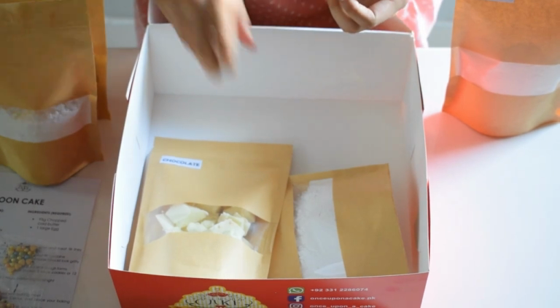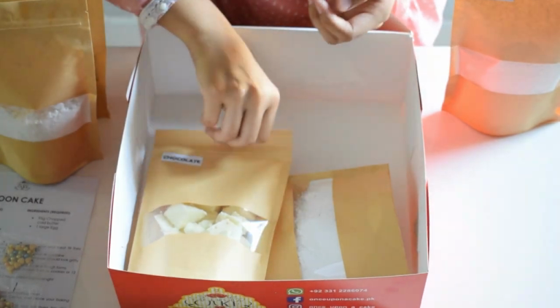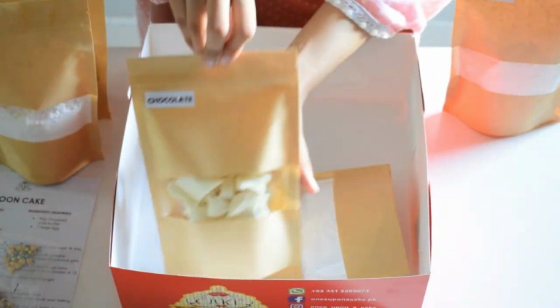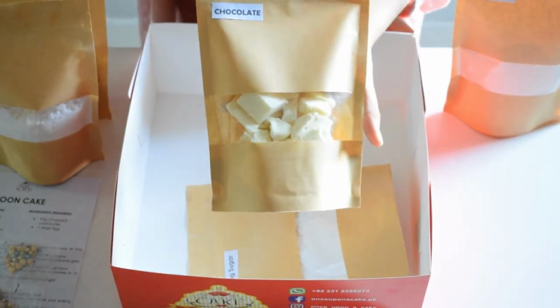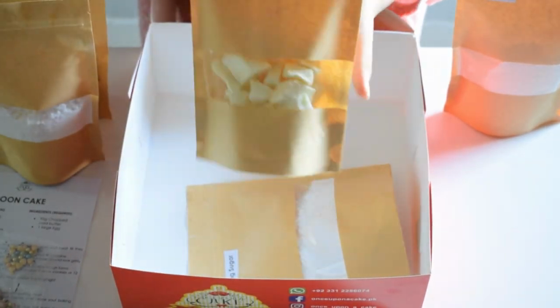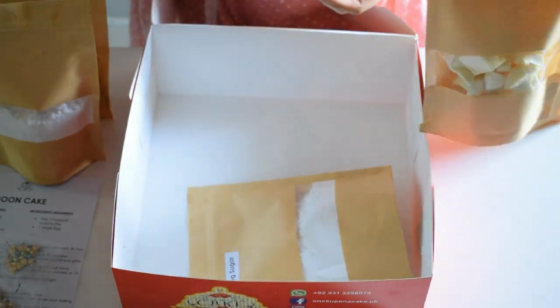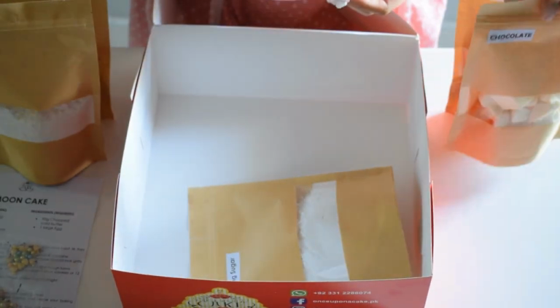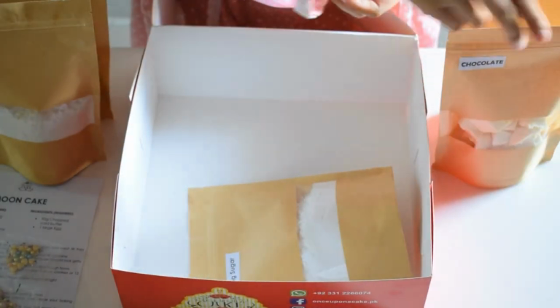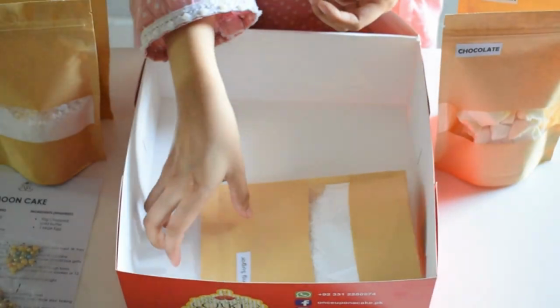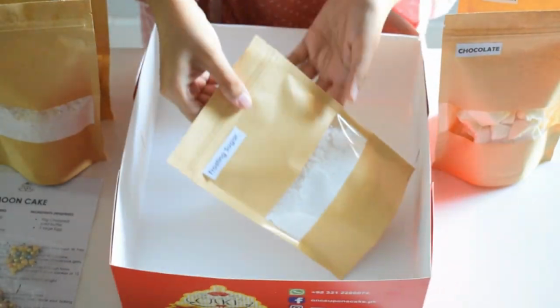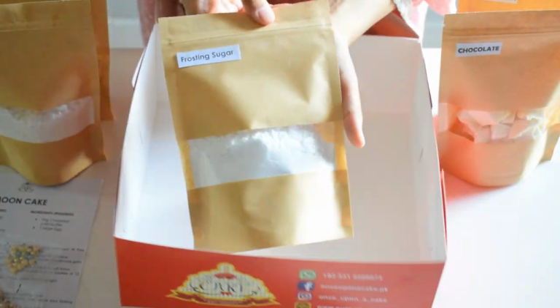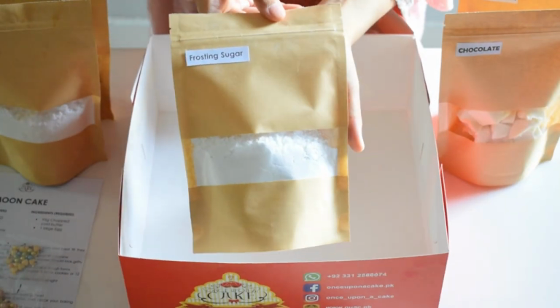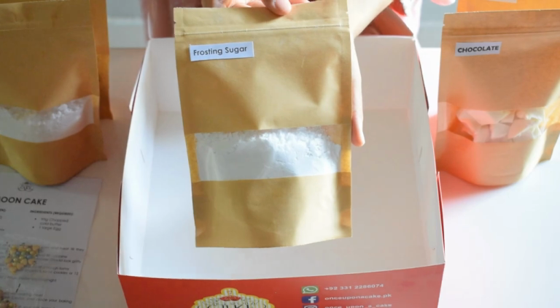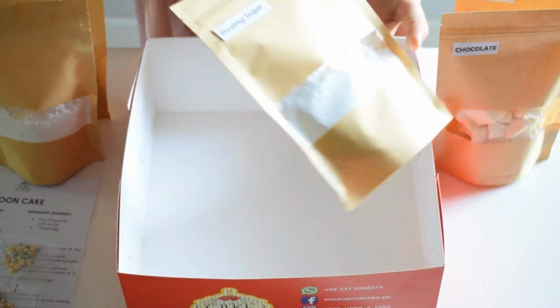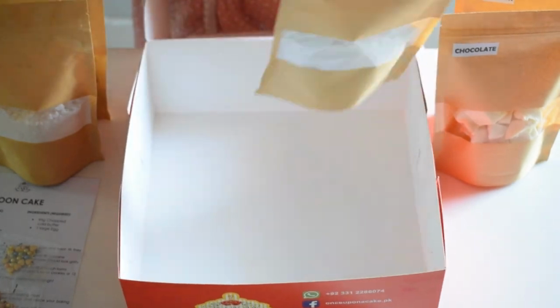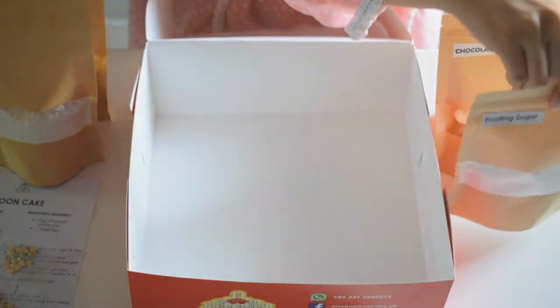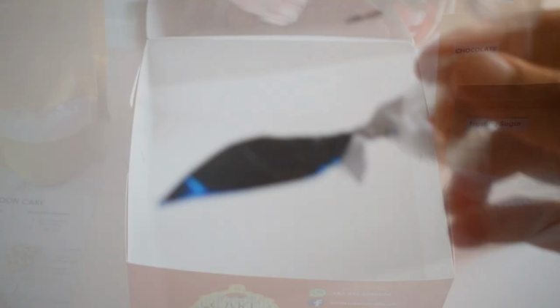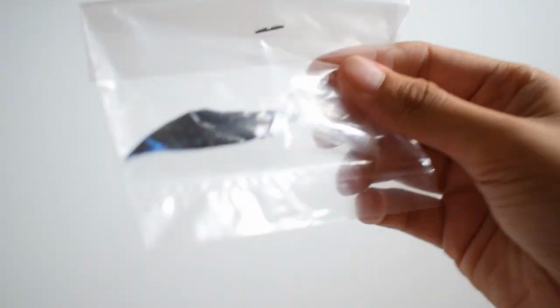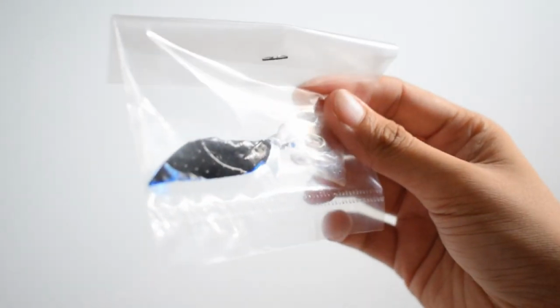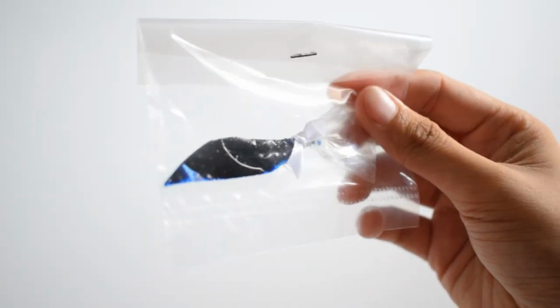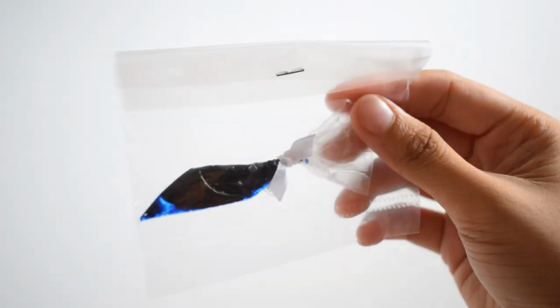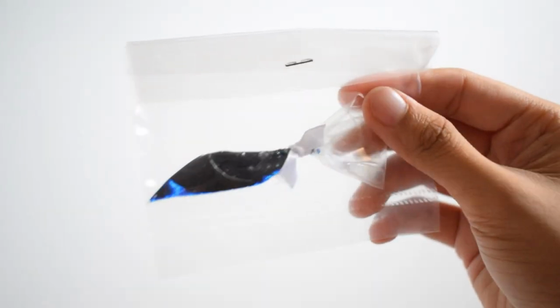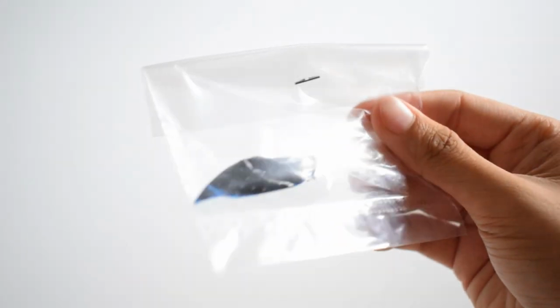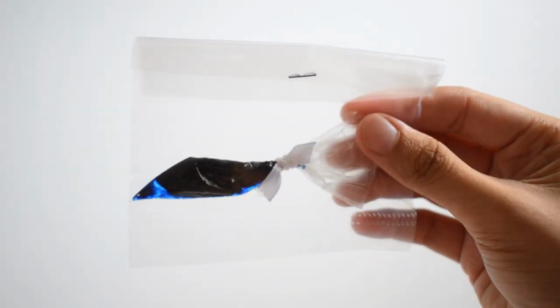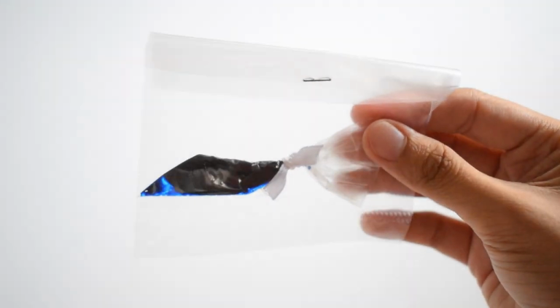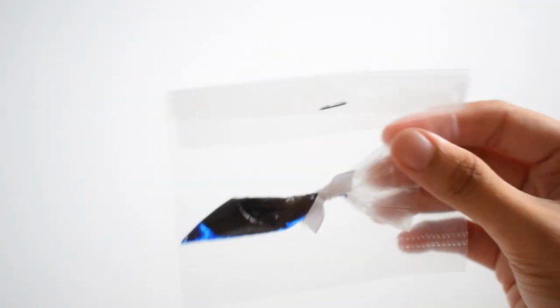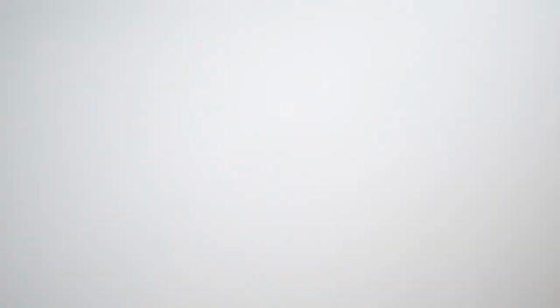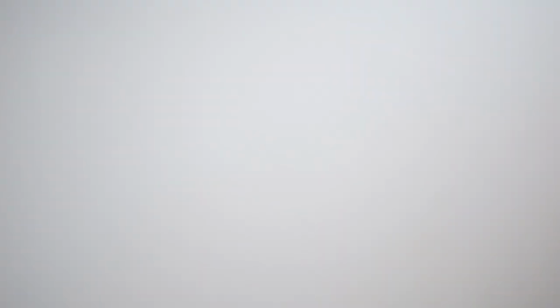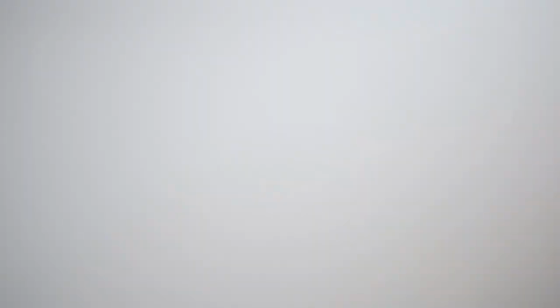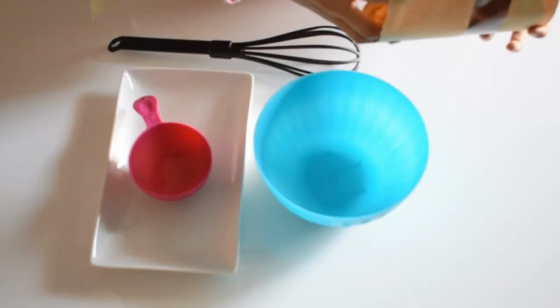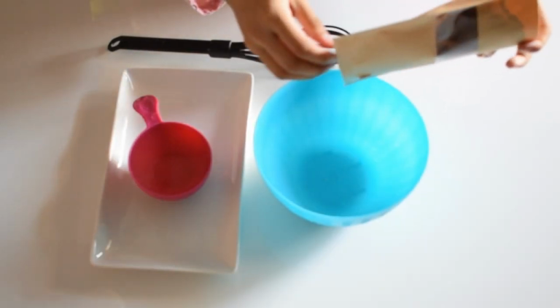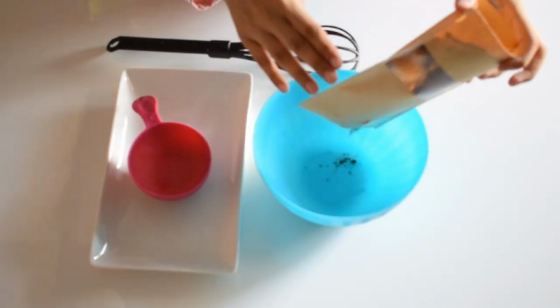We have chocolate for frosting and frosting sugar, and lastly I have this edible blue gel which we have already mixed into the frosting.